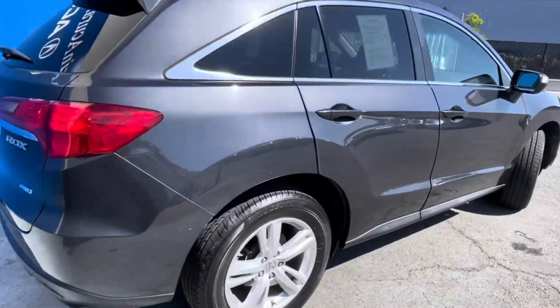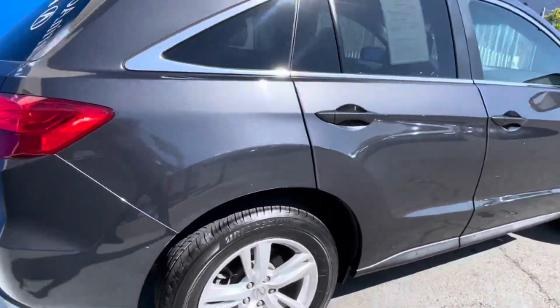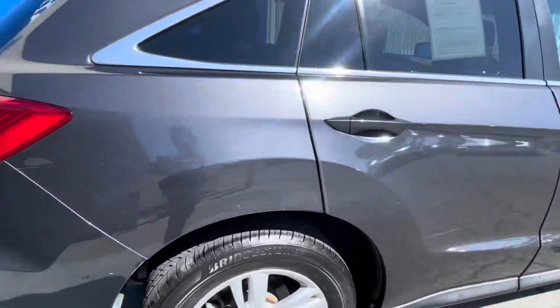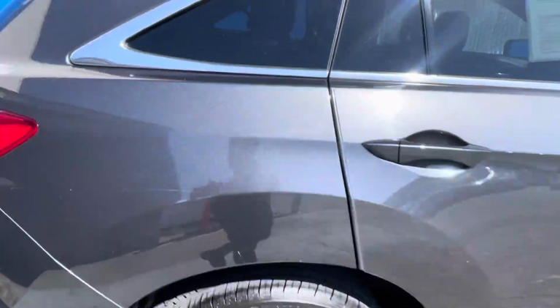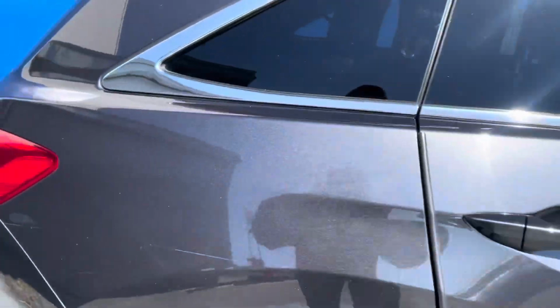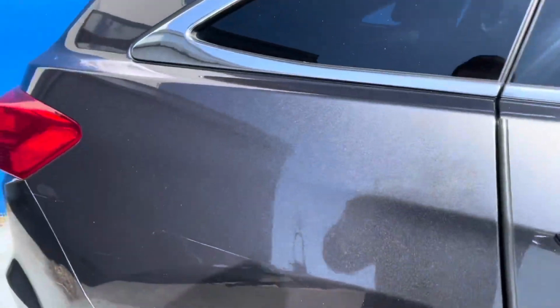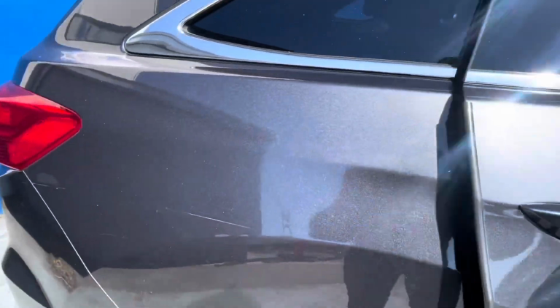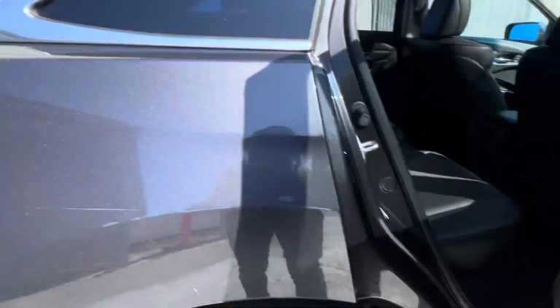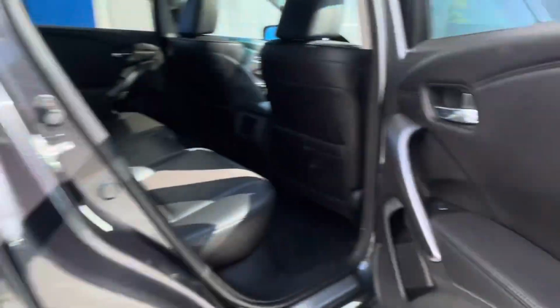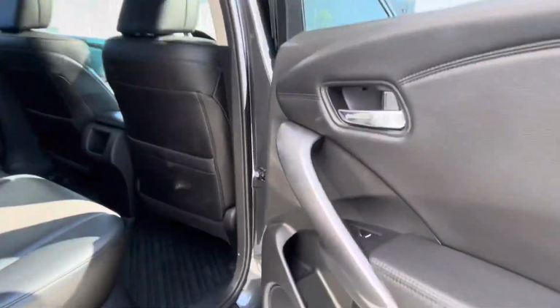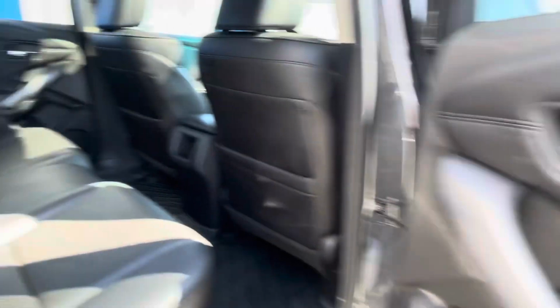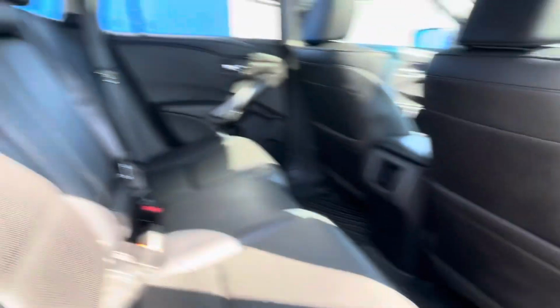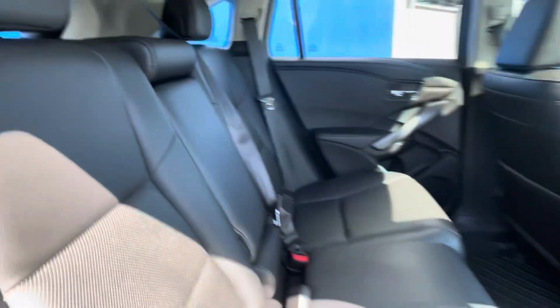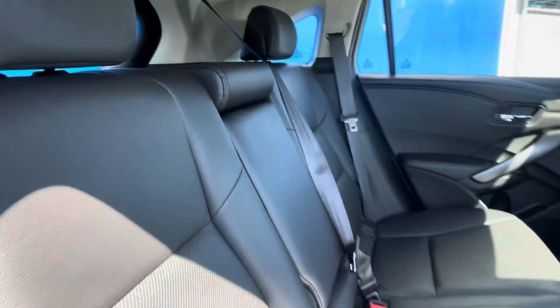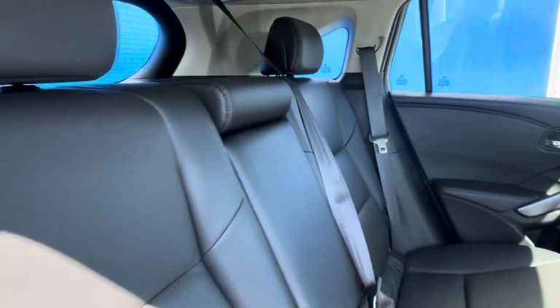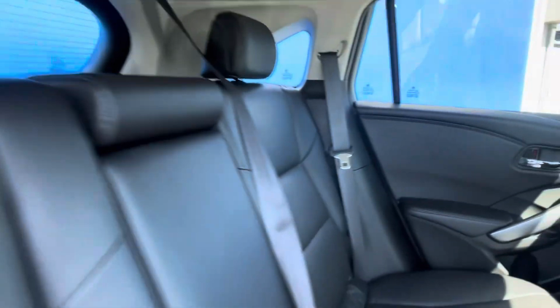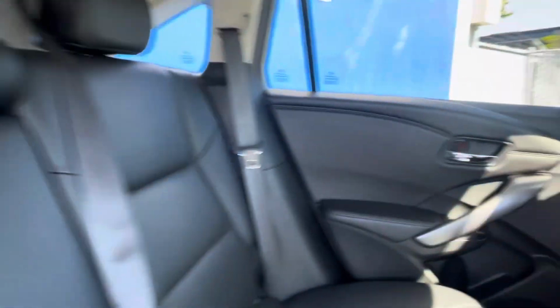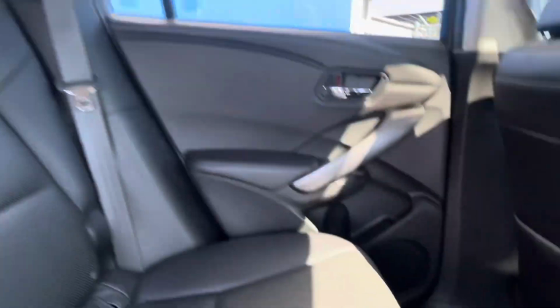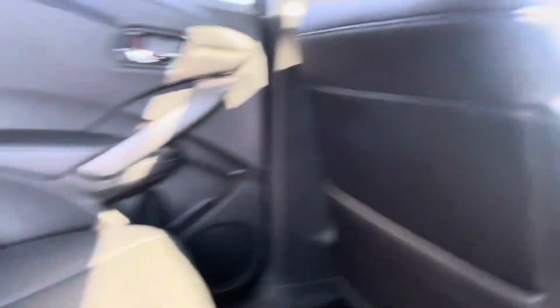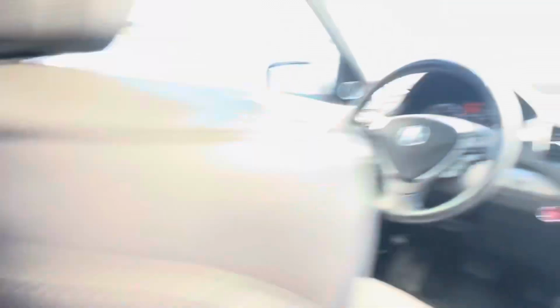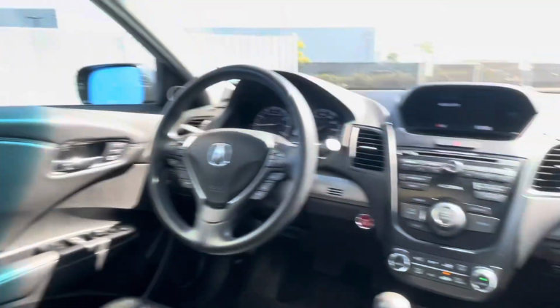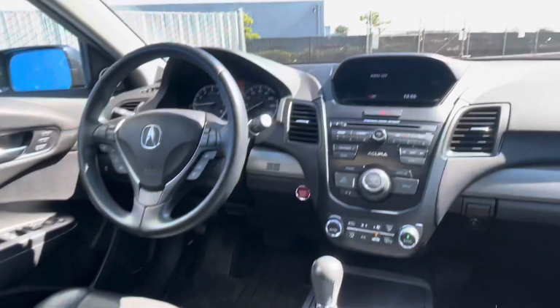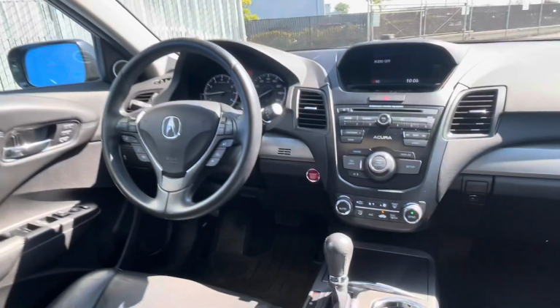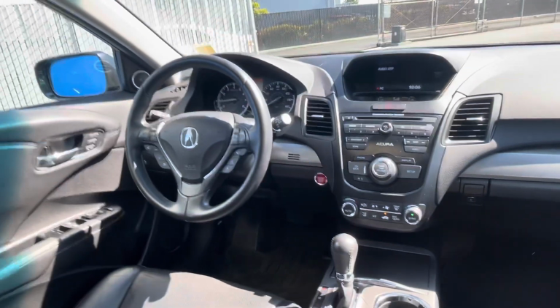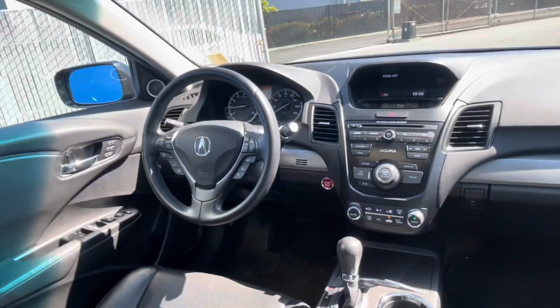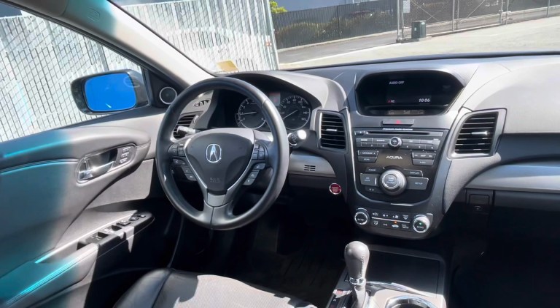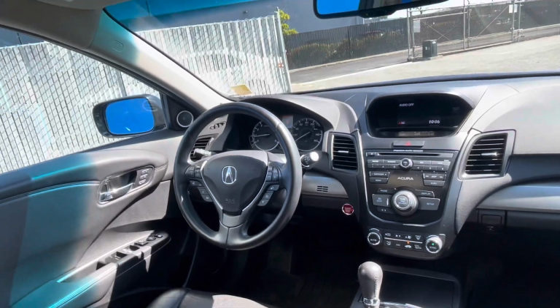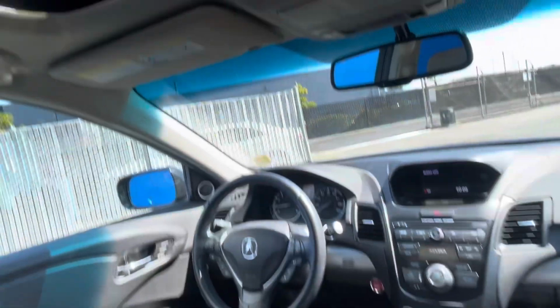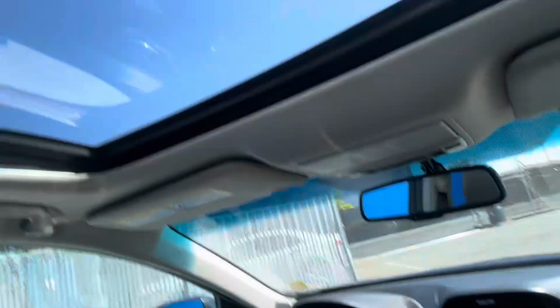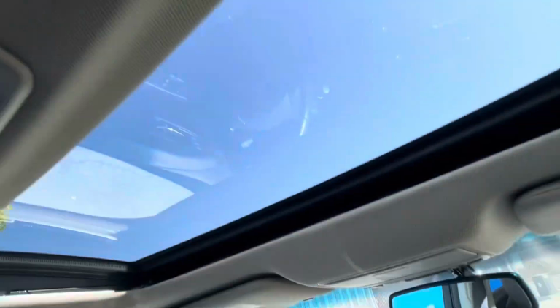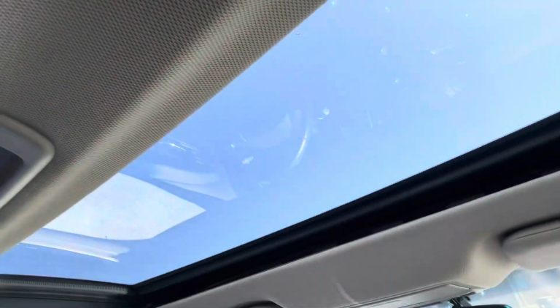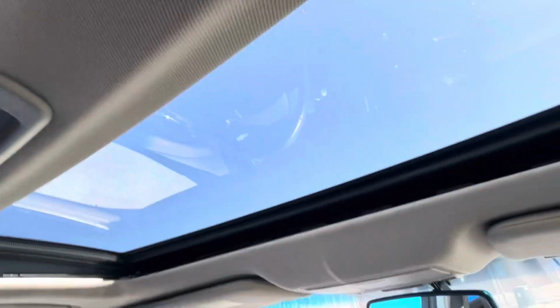Of course, this vehicle is at 5860 Paradise Drive in Corte Madera, here at Marin Acura. If you have any questions or would like to inquire about this vehicle,